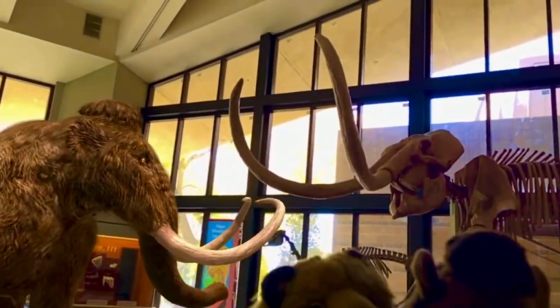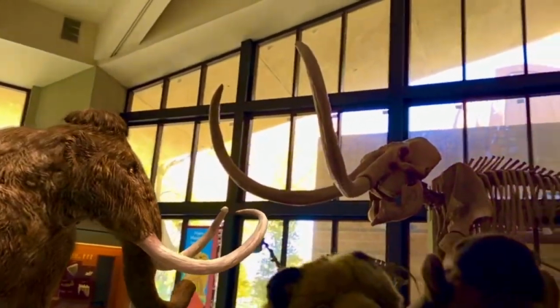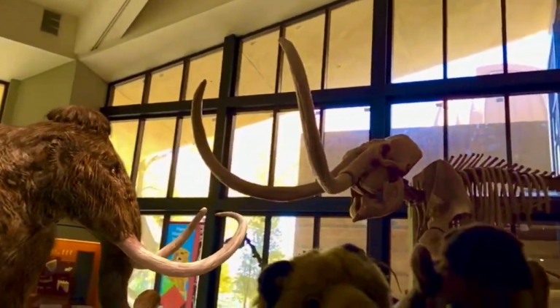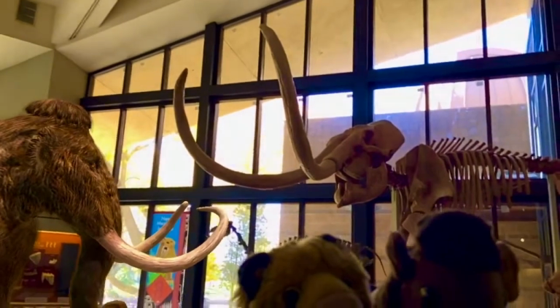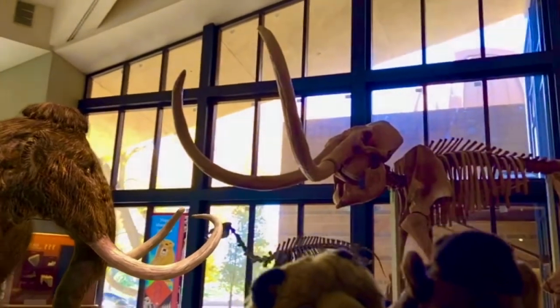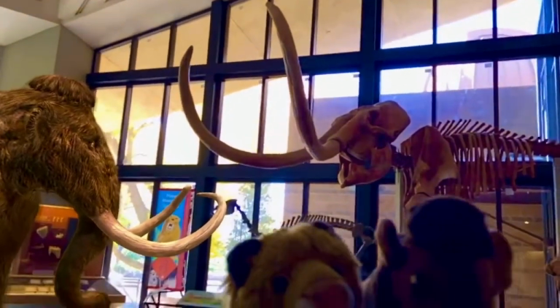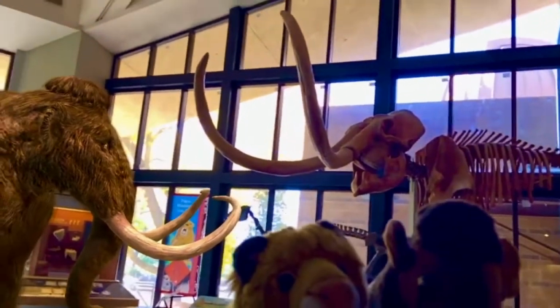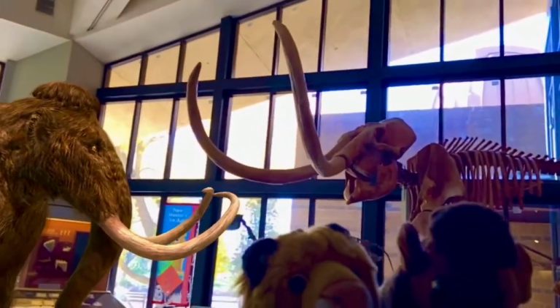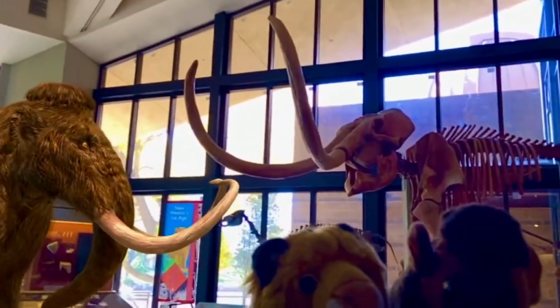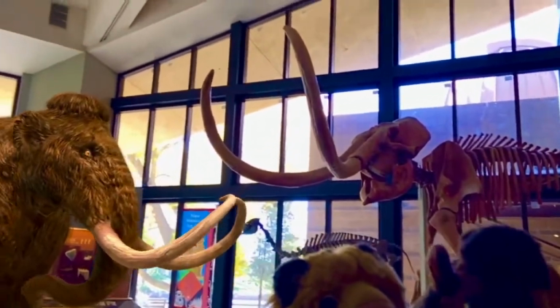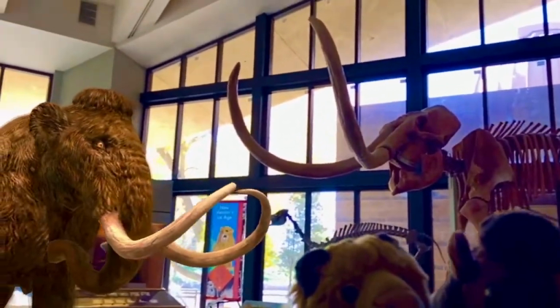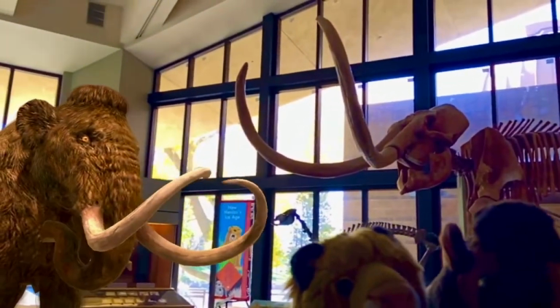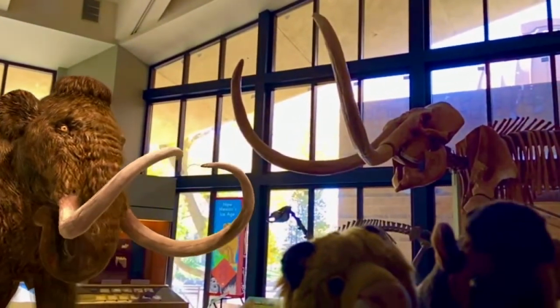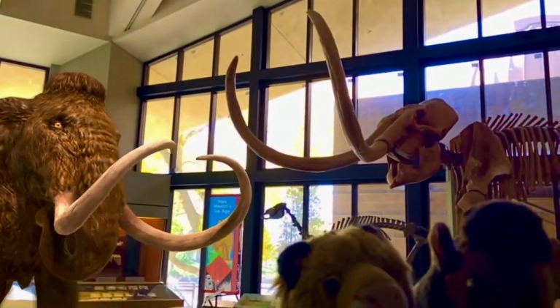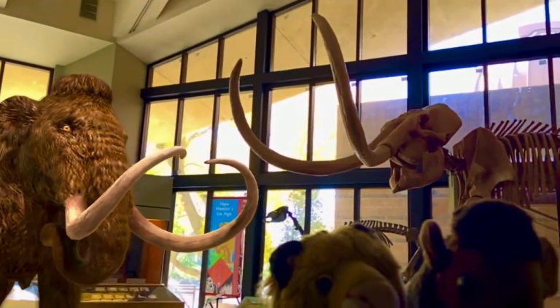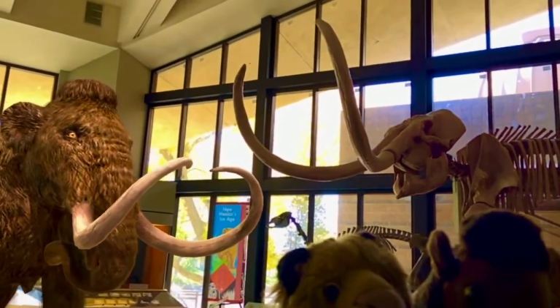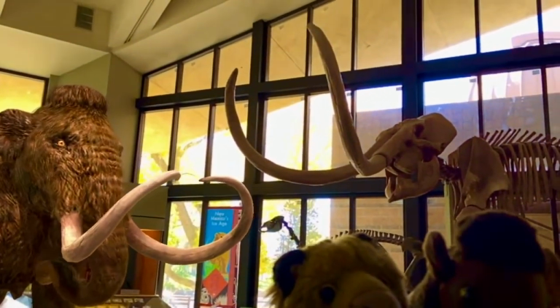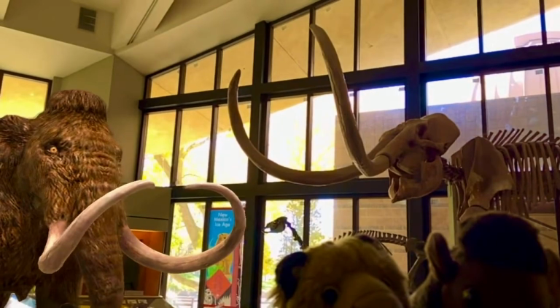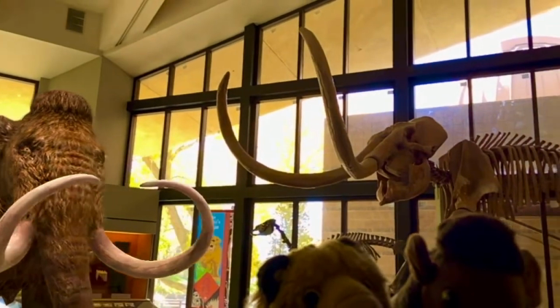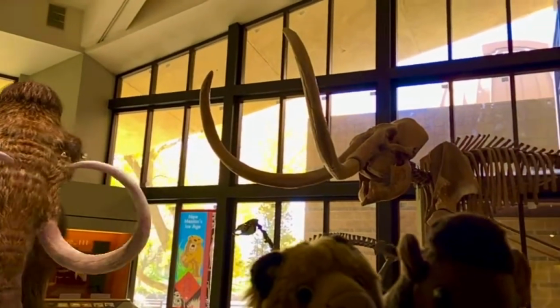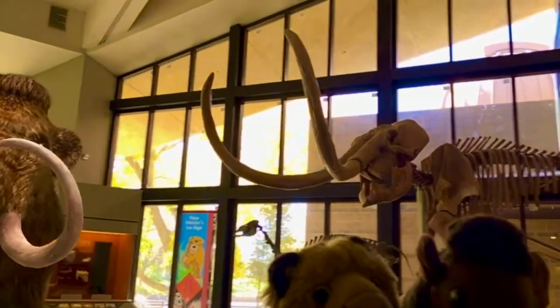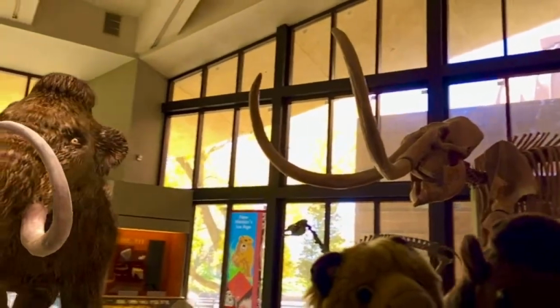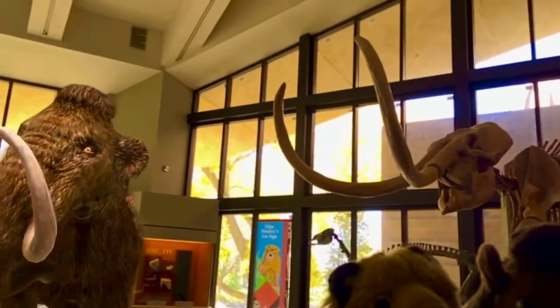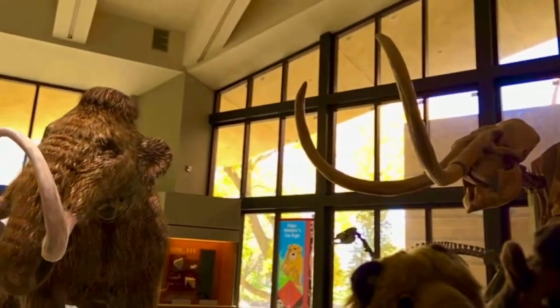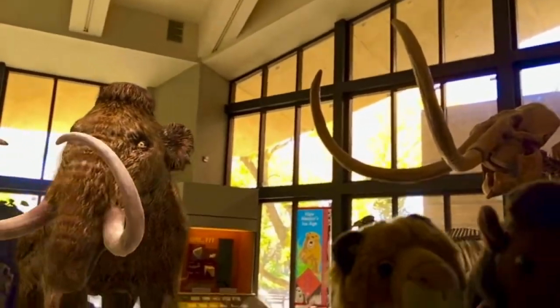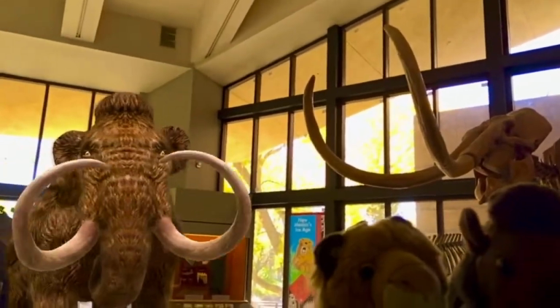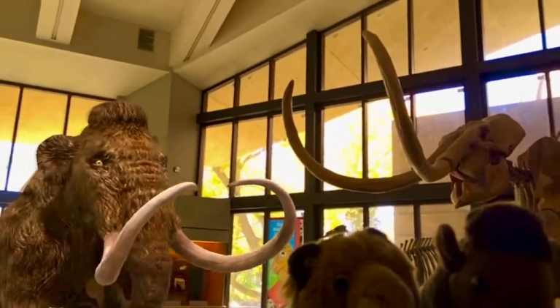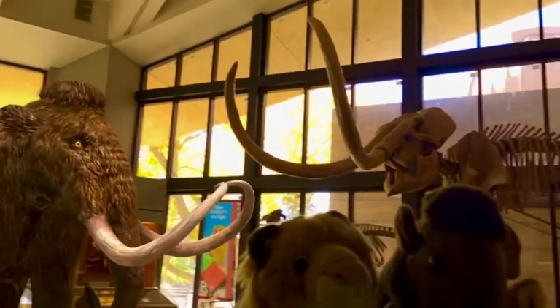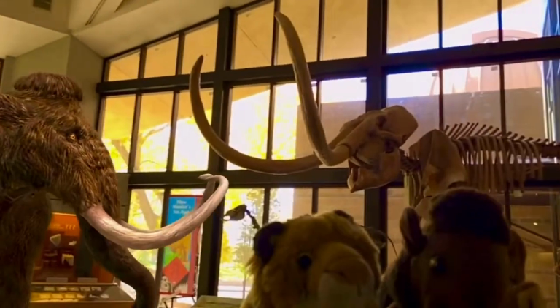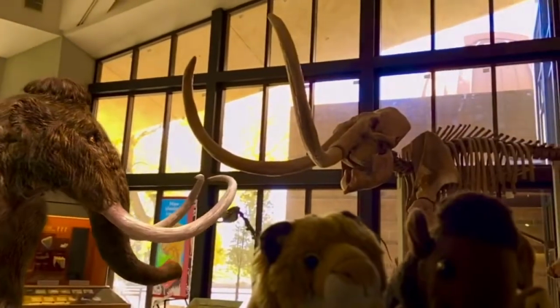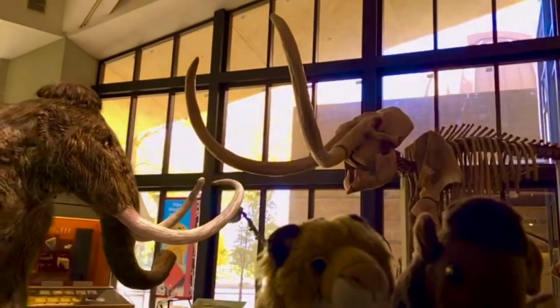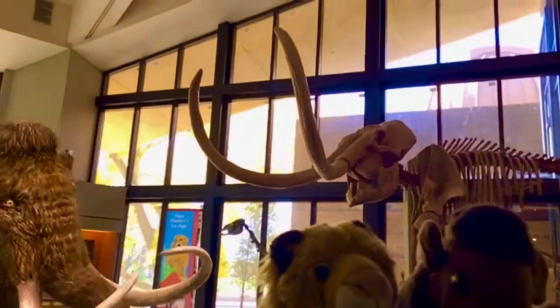Standing at about 13 feet tall, the Colombian mammoth was a bit larger but not as hairy as the woolly mammoth, which lived further up in the north. The woolly mammoth had its characteristic shaggy fur coat and a thick layer of fat to keep it warm in the frigid temperatures of the Ice Age.